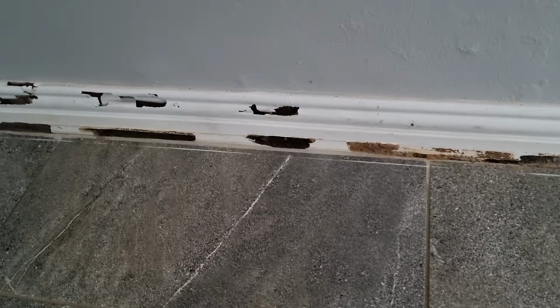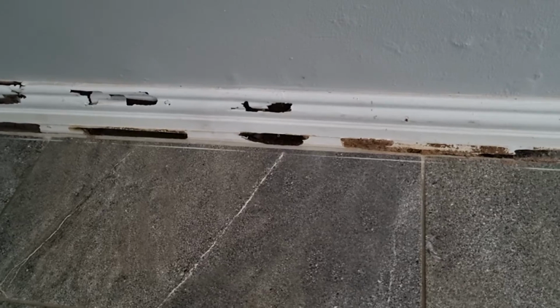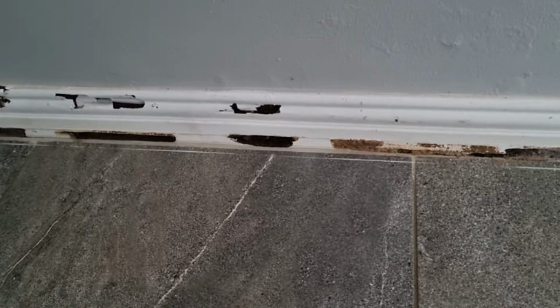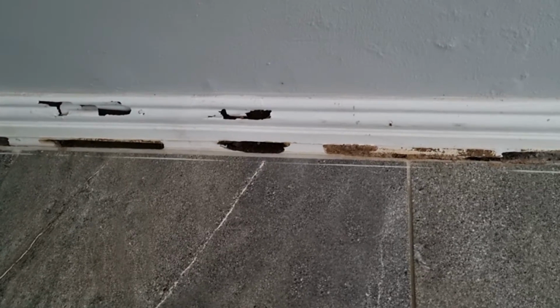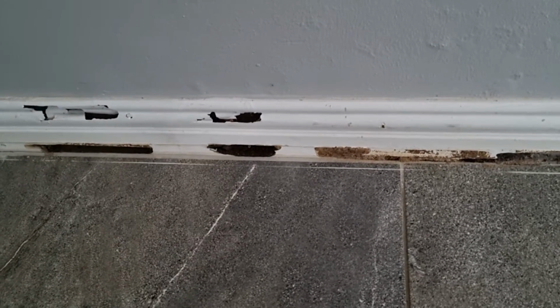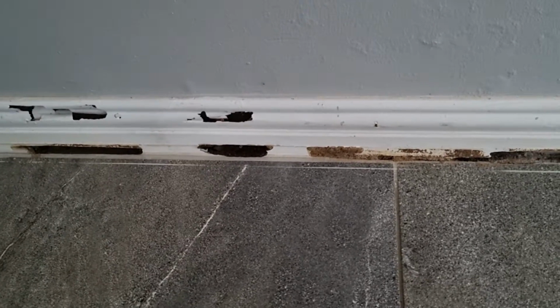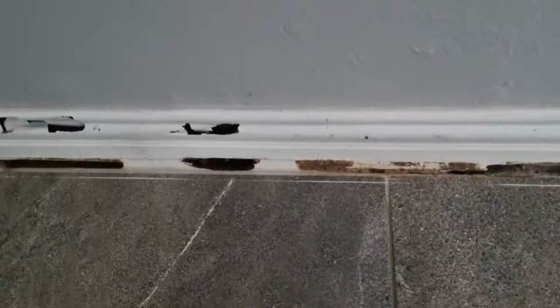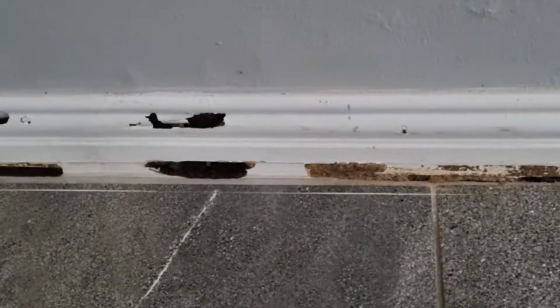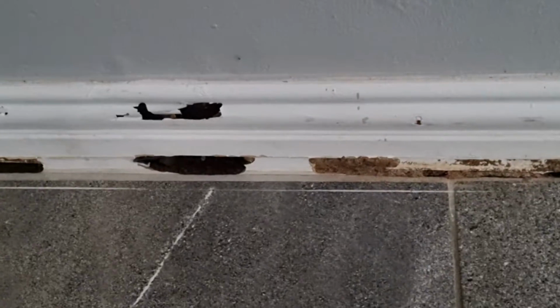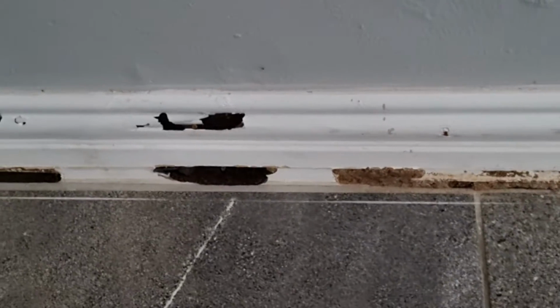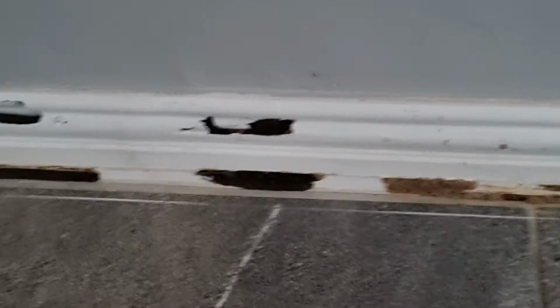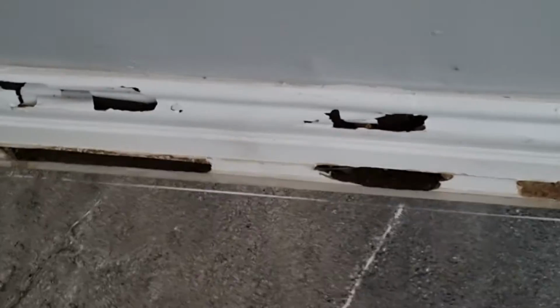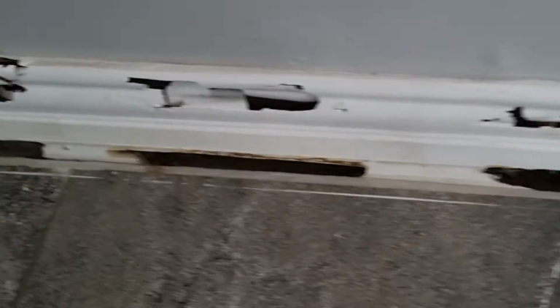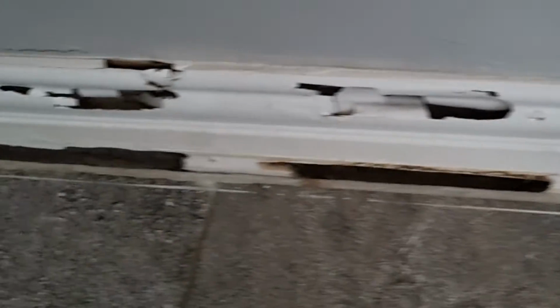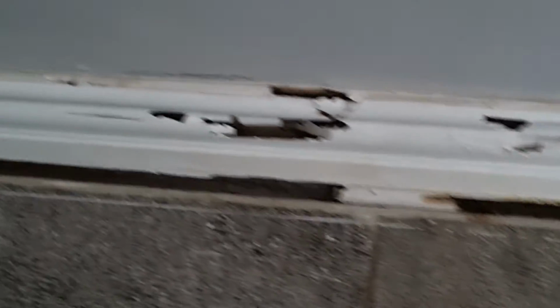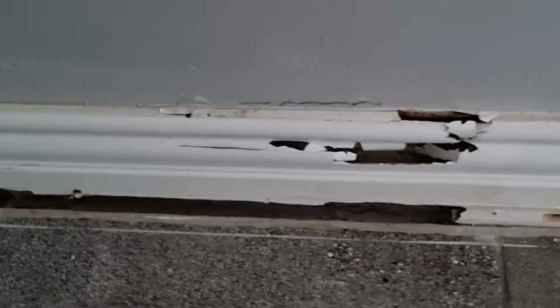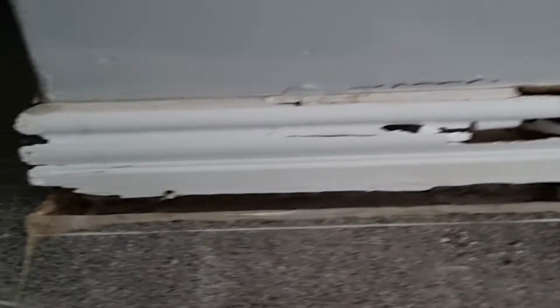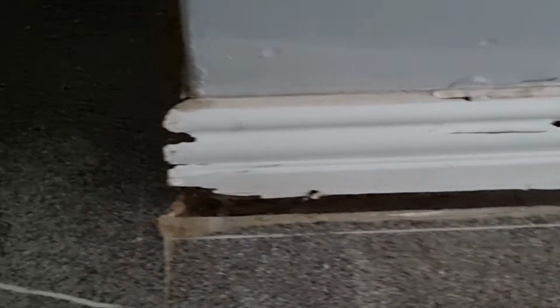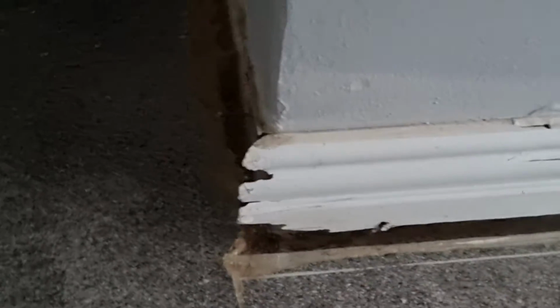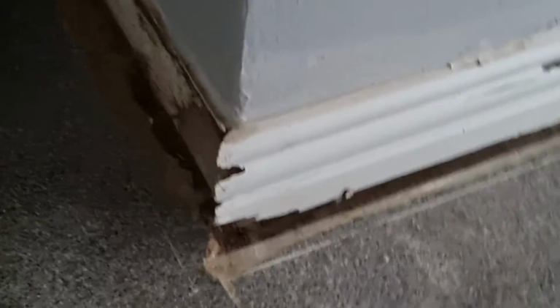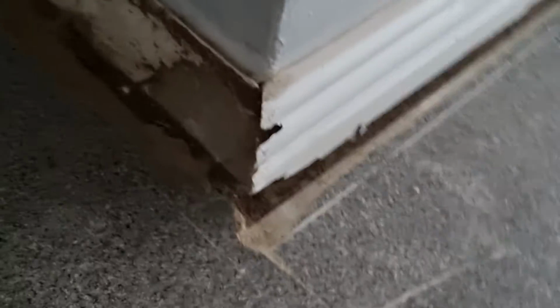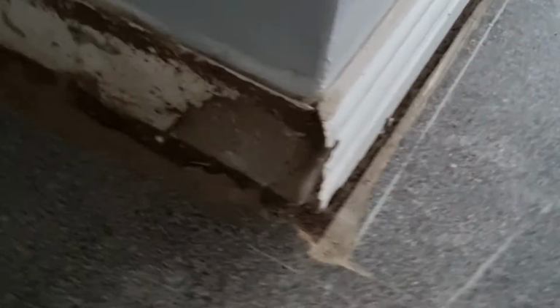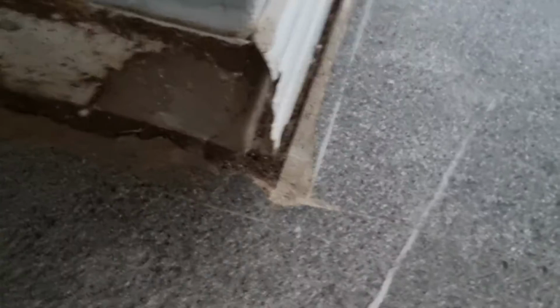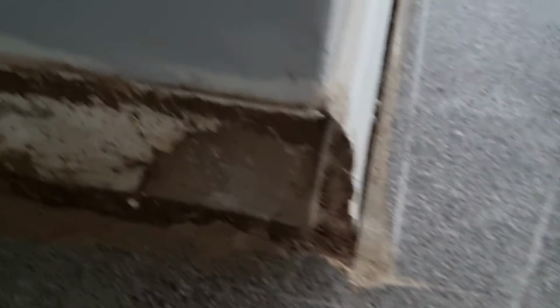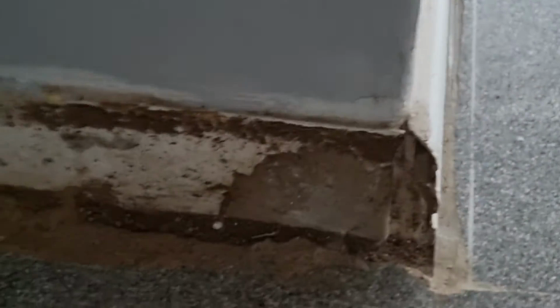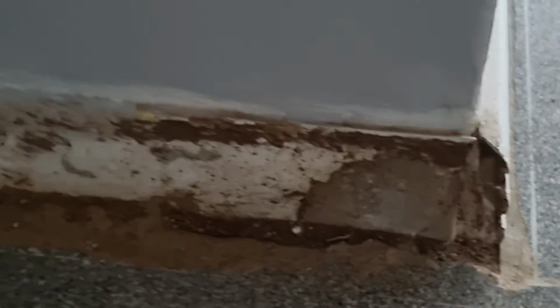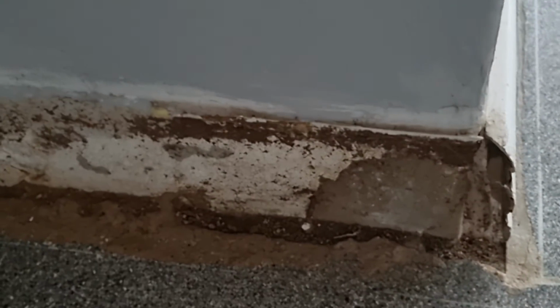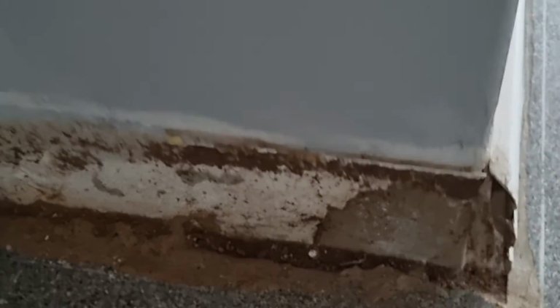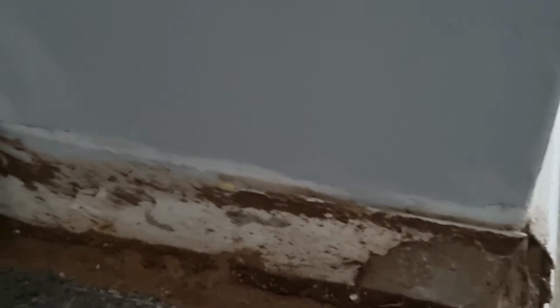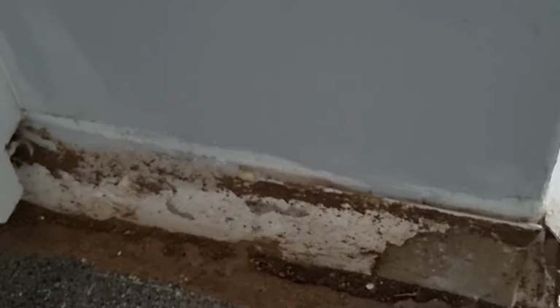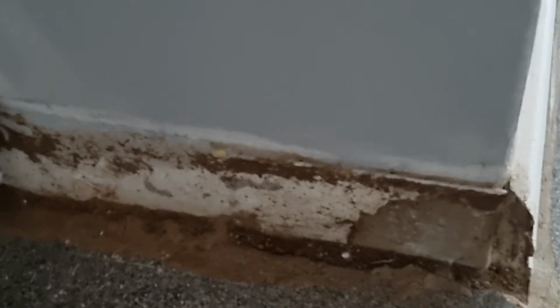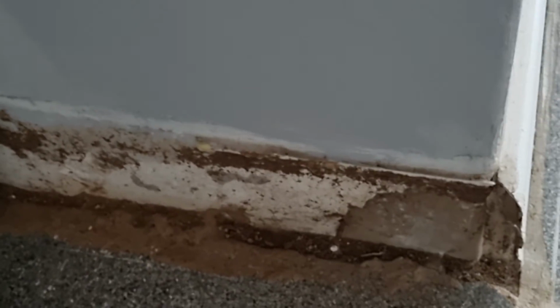This is what termite damage looks like. They have eaten the skirtings. If we go around the corner here, you will notice that they have eaten away all the skirtings.